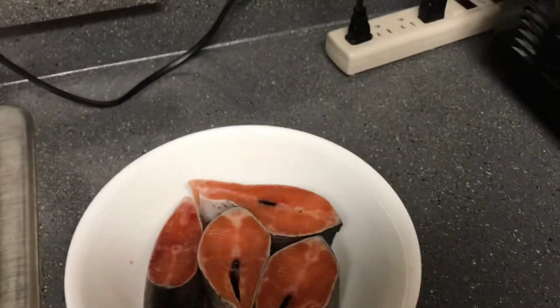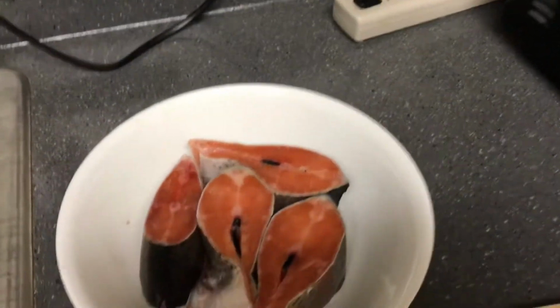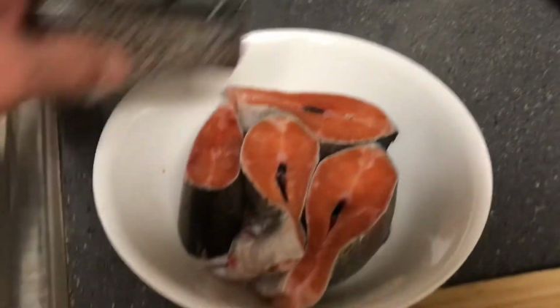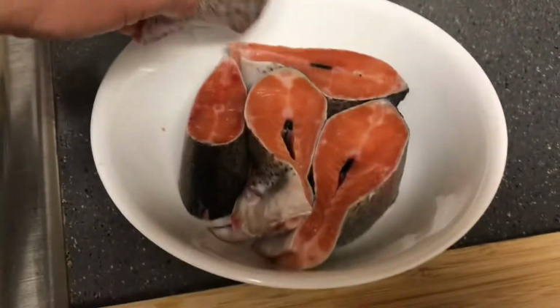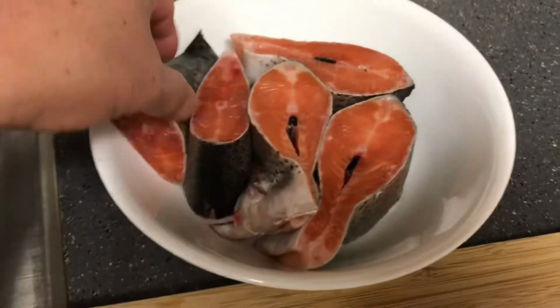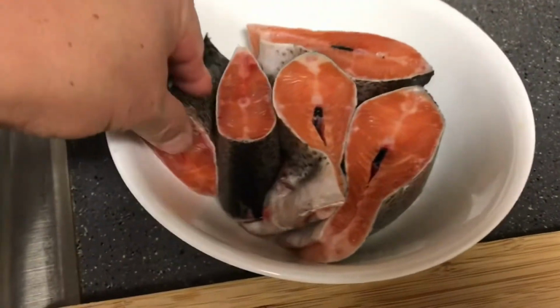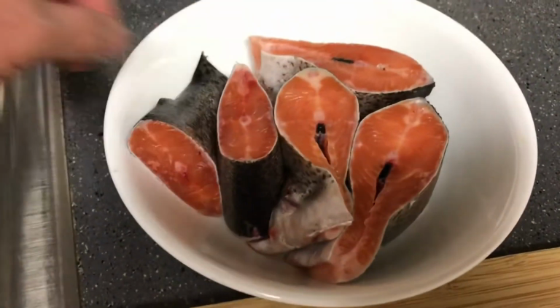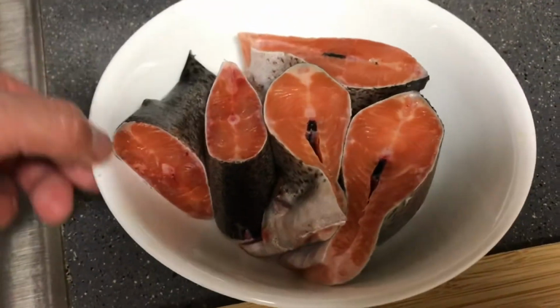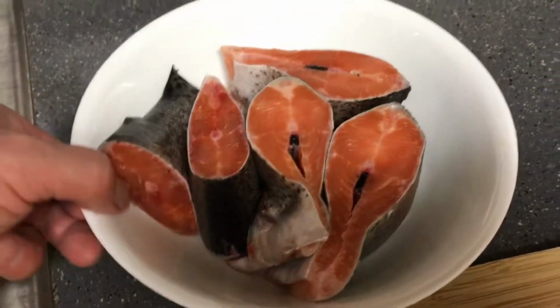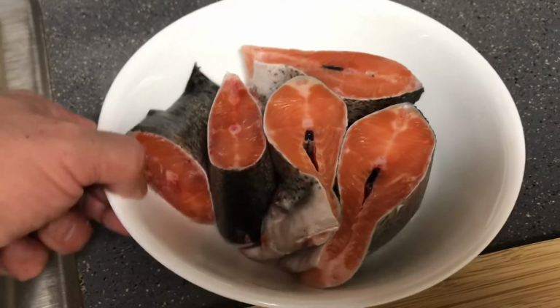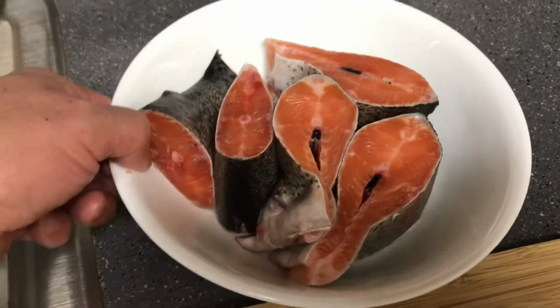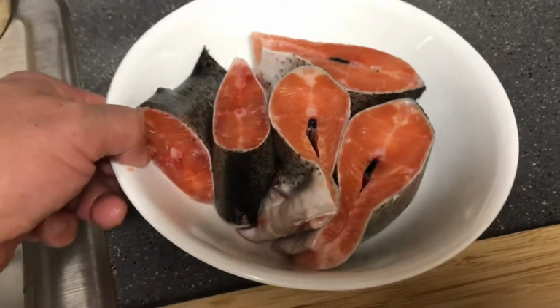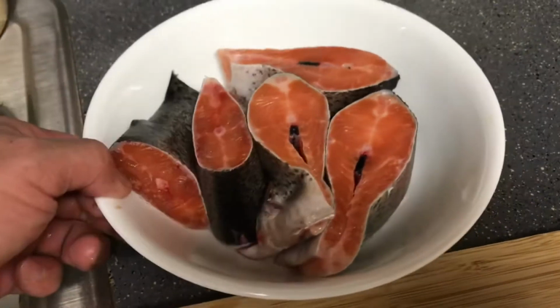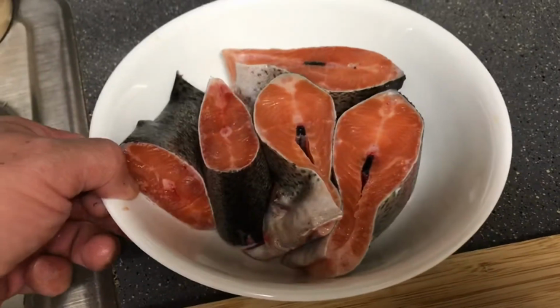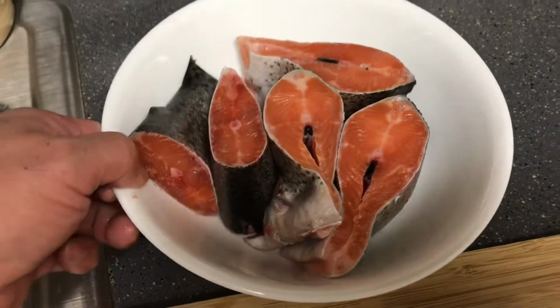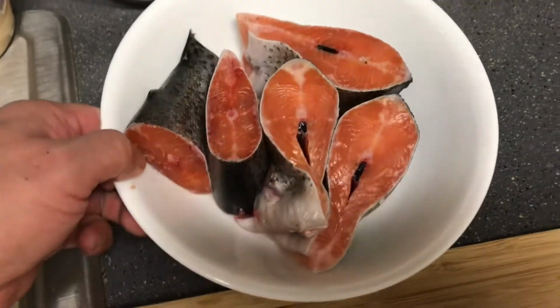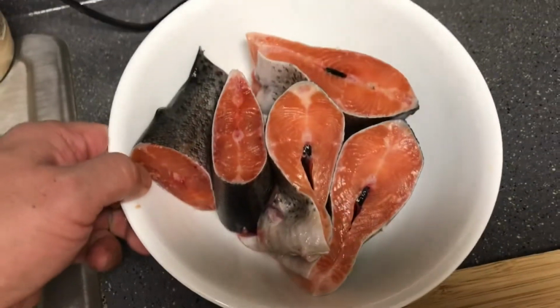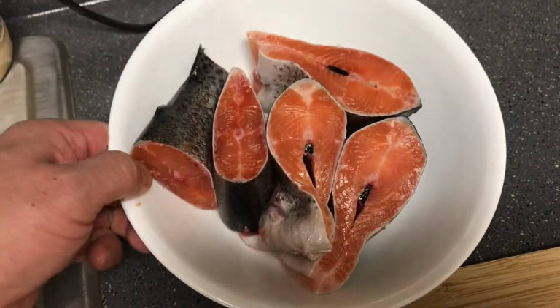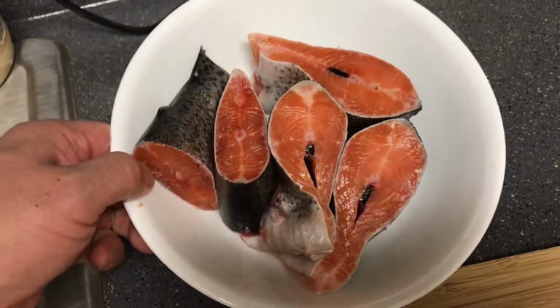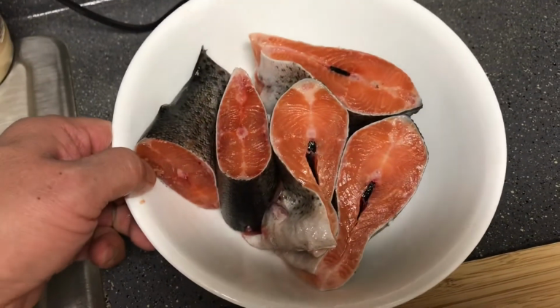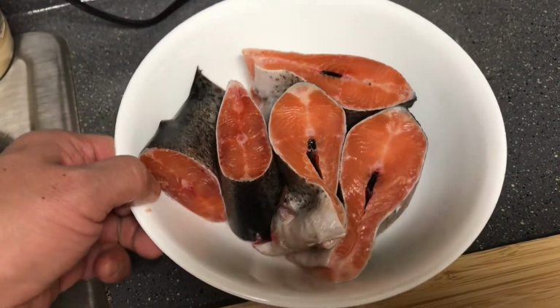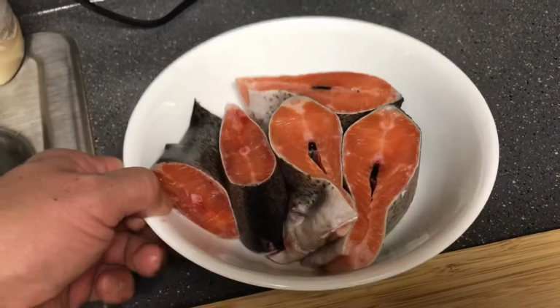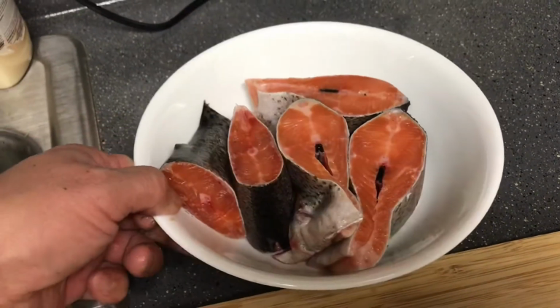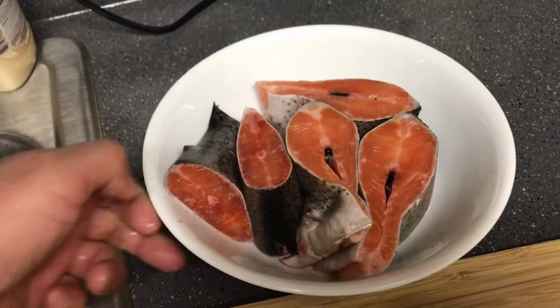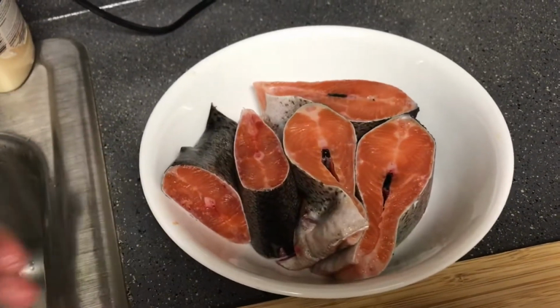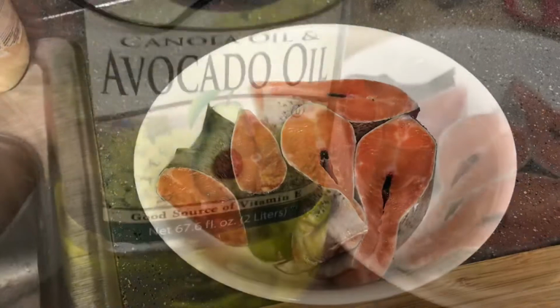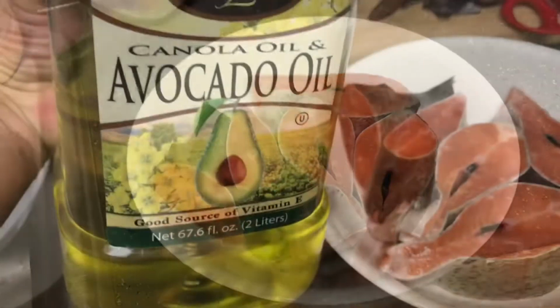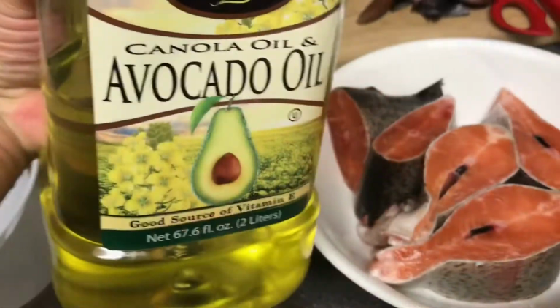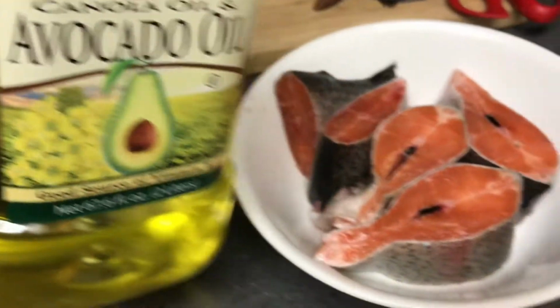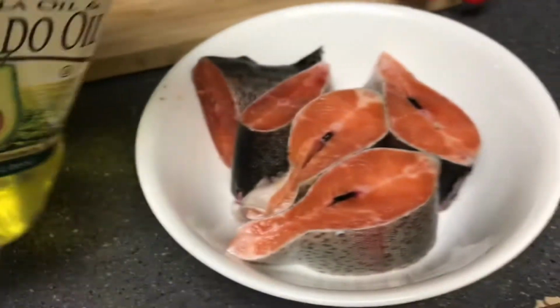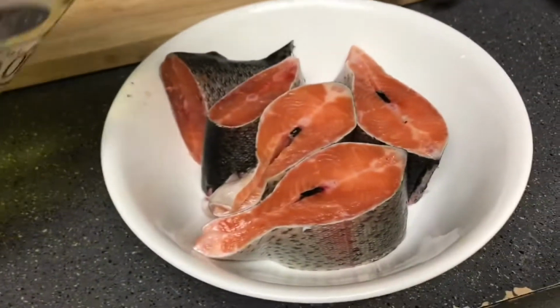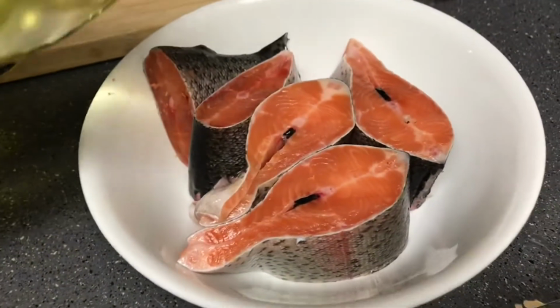Since I brined the fish the day before, I don't need to put any seasoning — it's gonna turn out perfect. Here I'm using avocado oil.